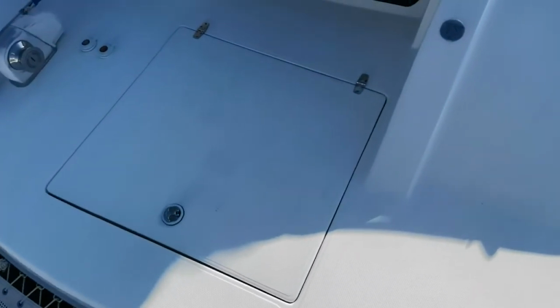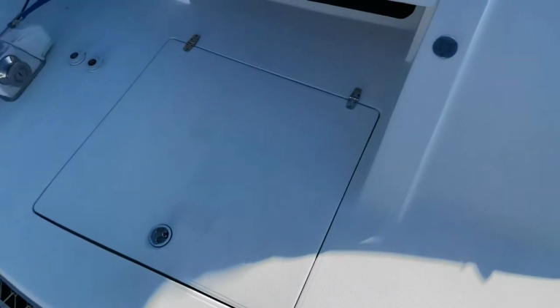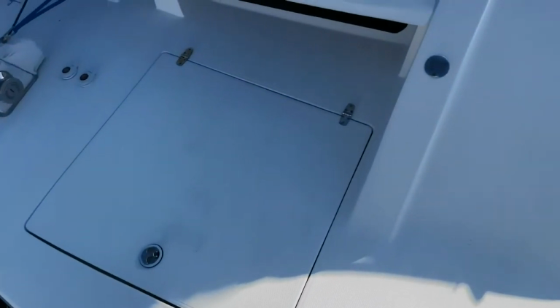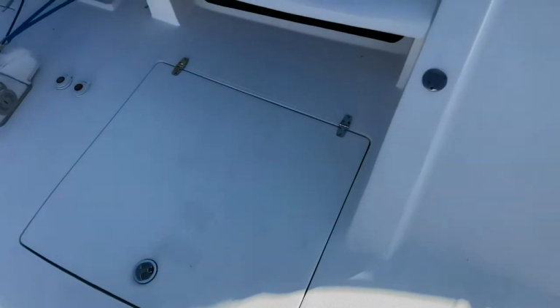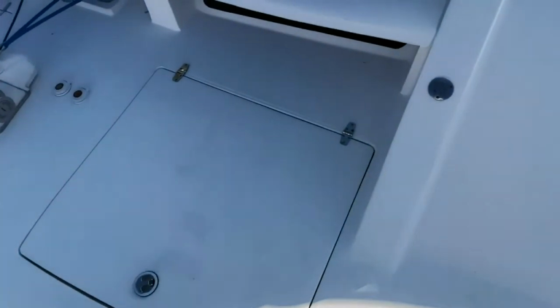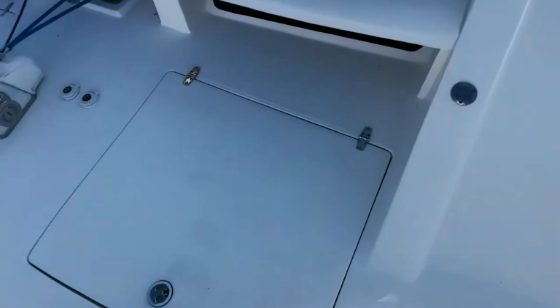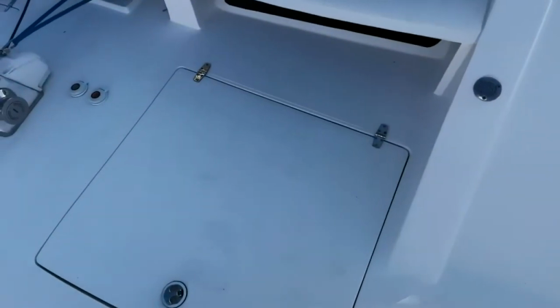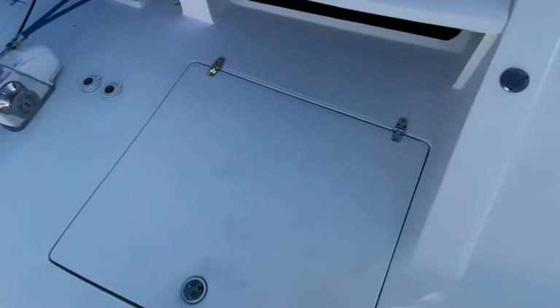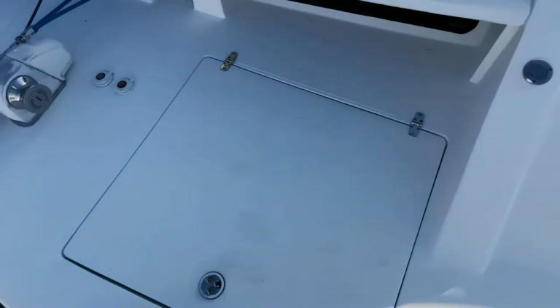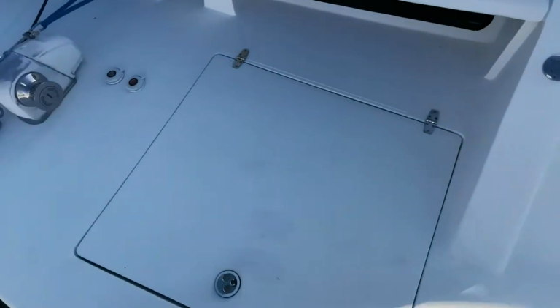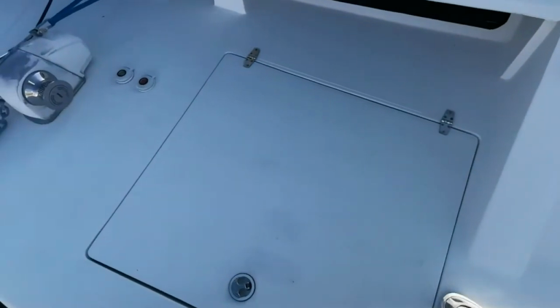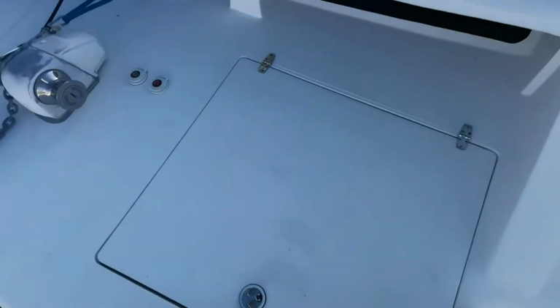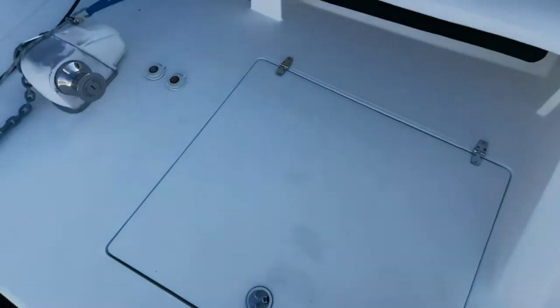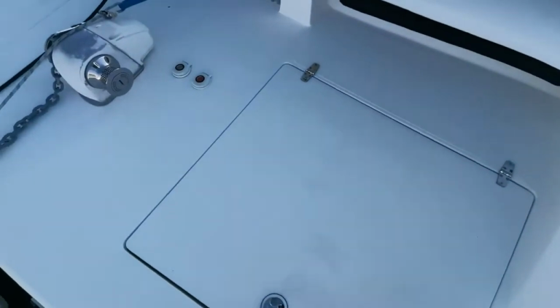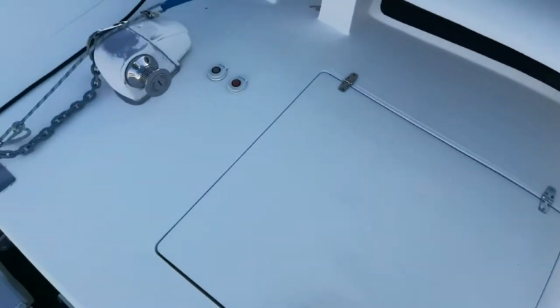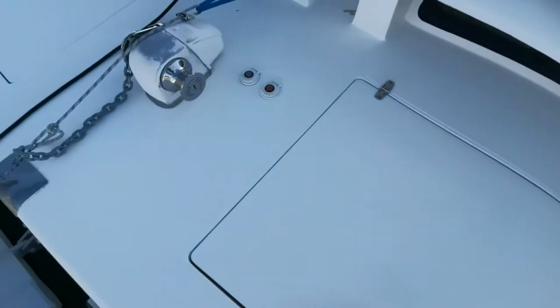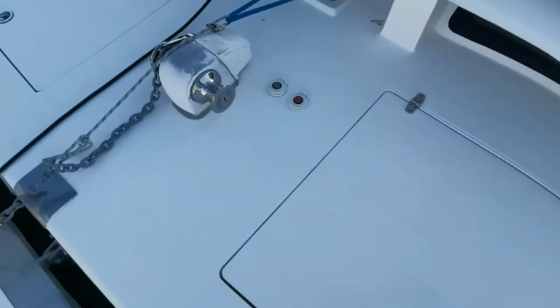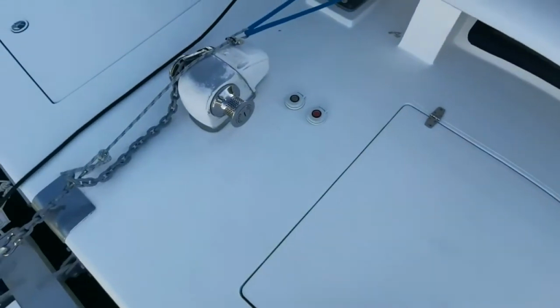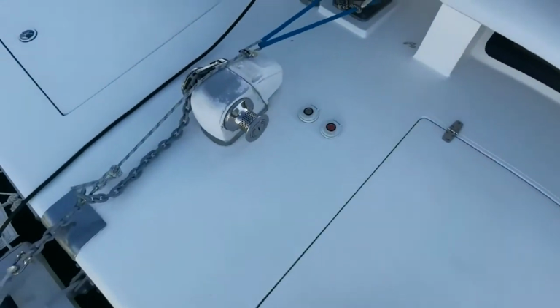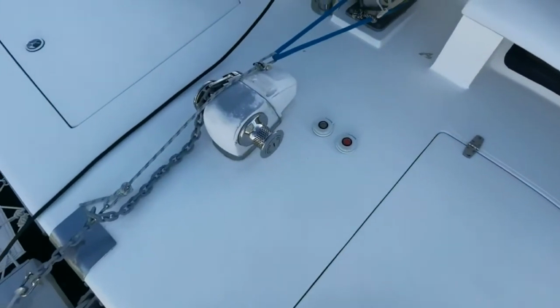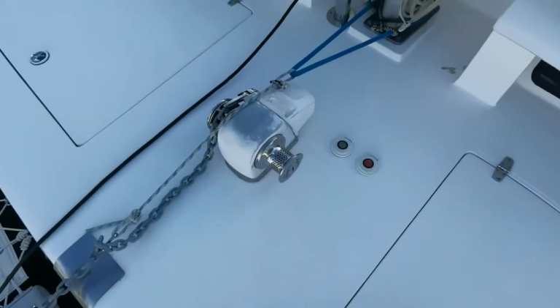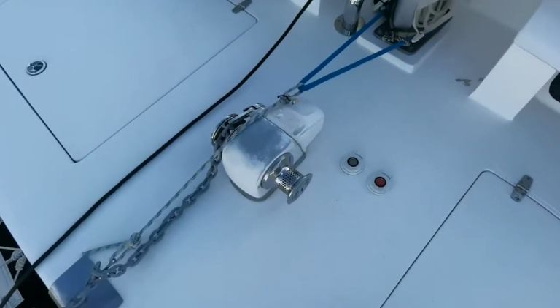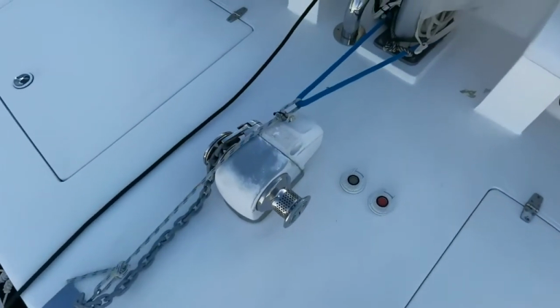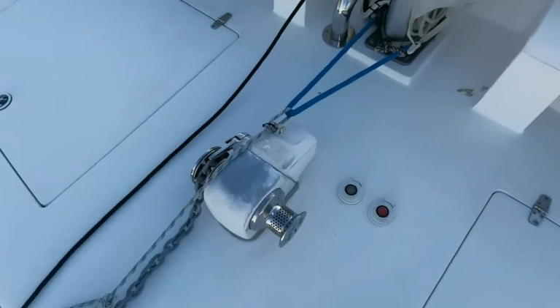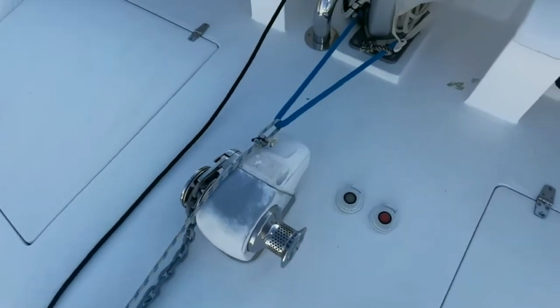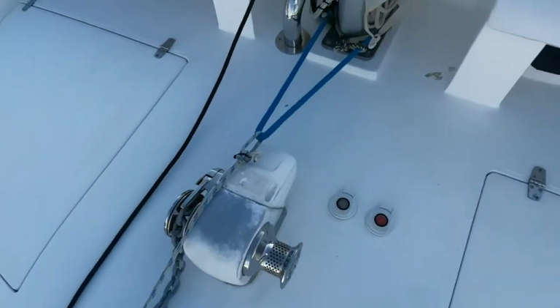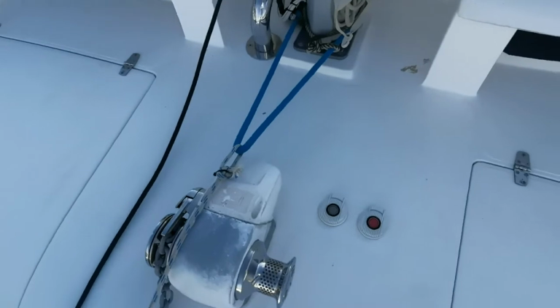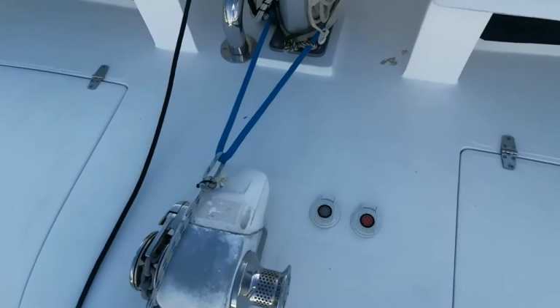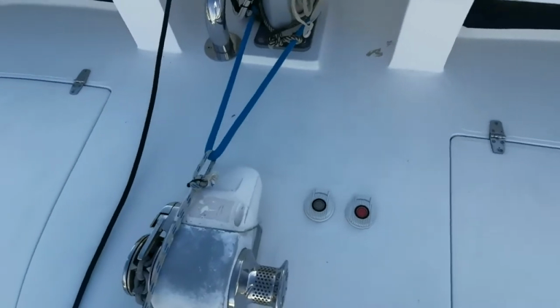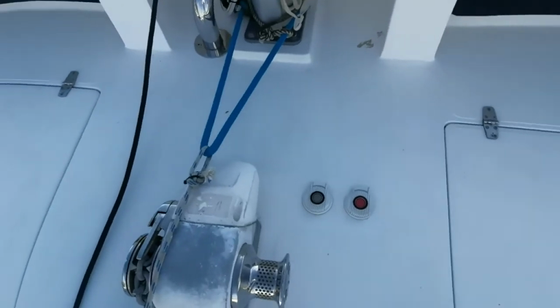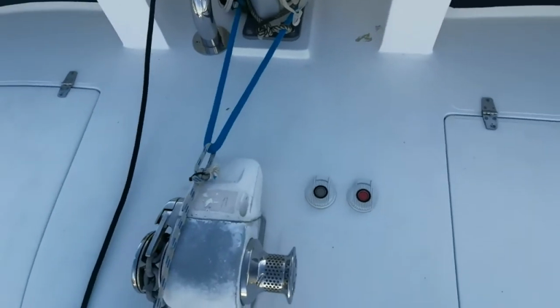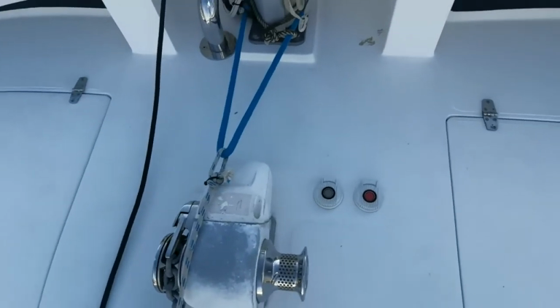Water and fuel are stored in these lockers. There are your wind lifts with the electrical controls.